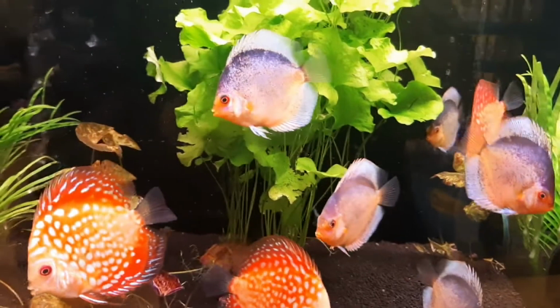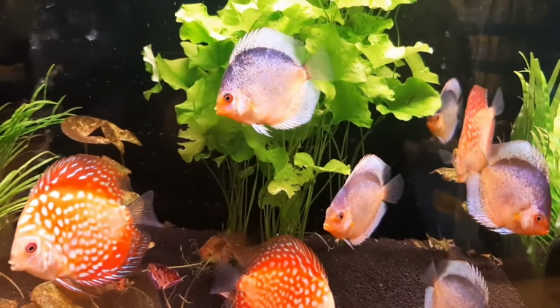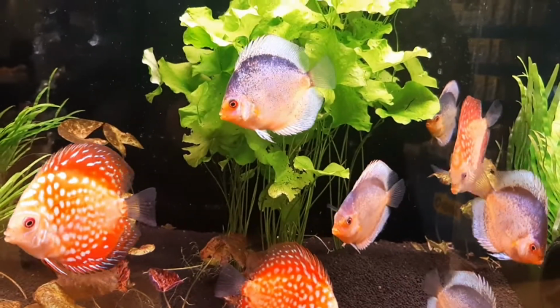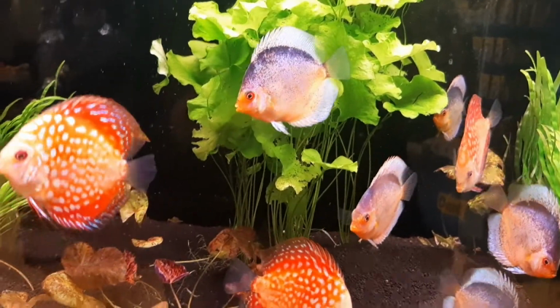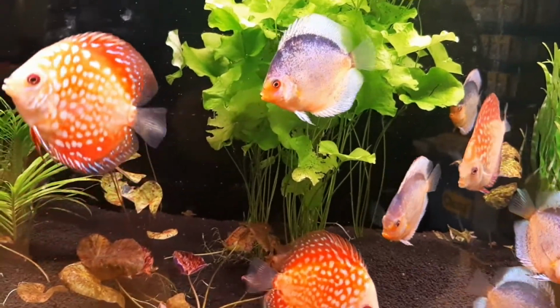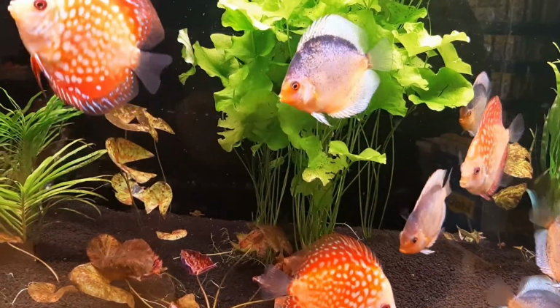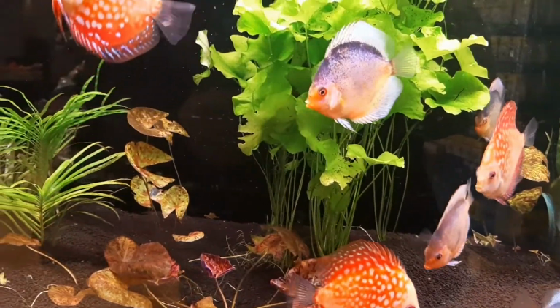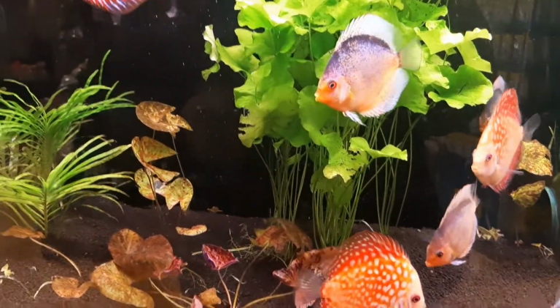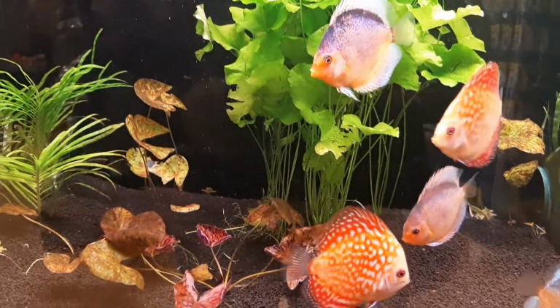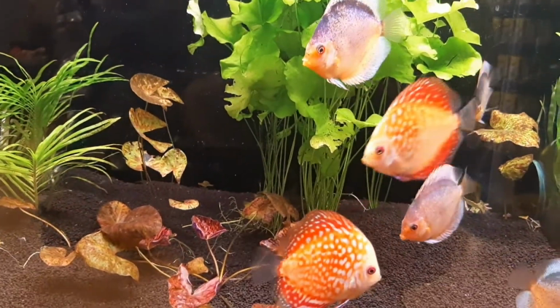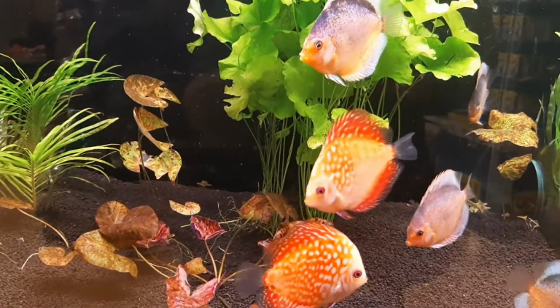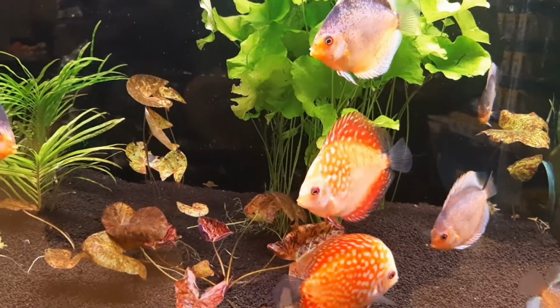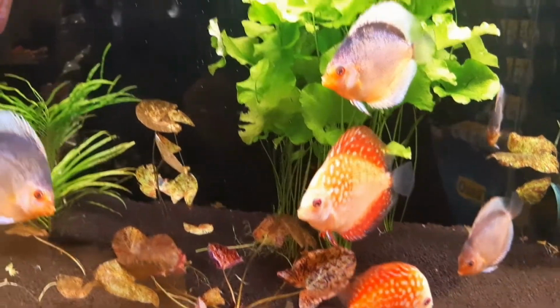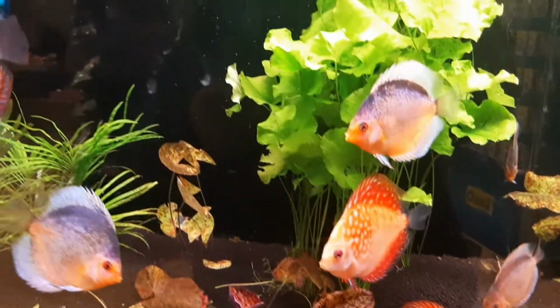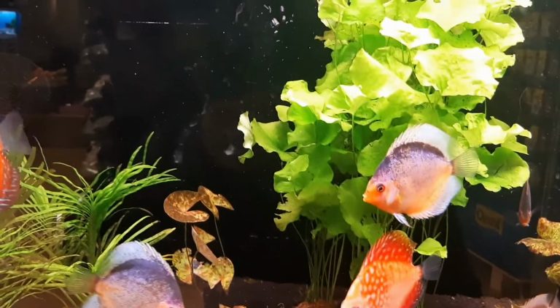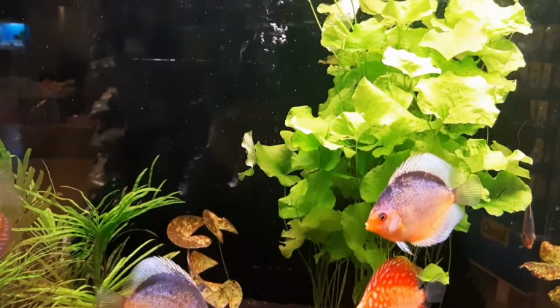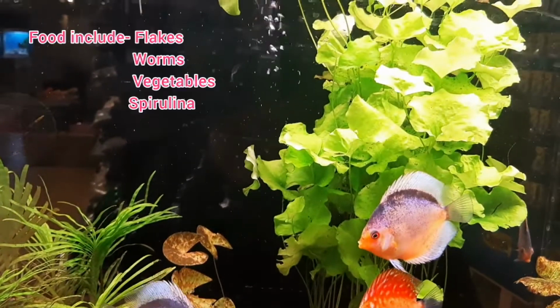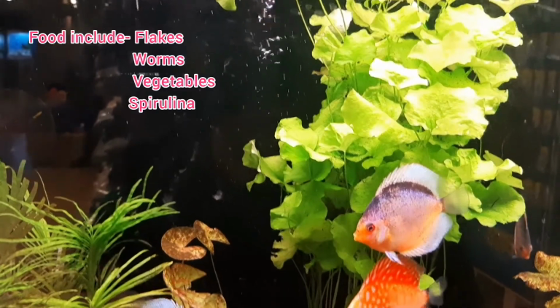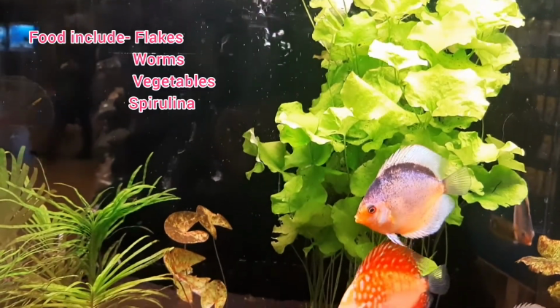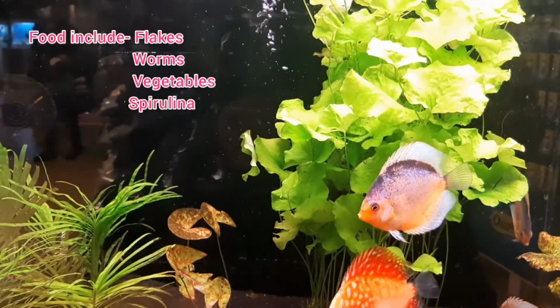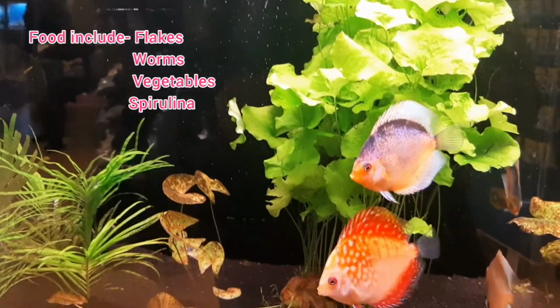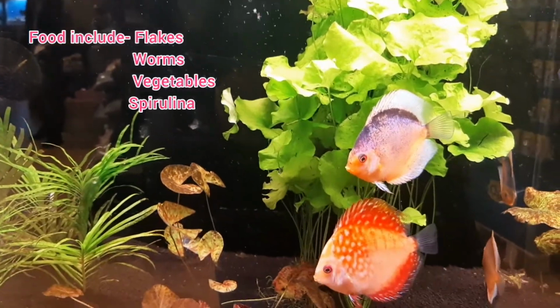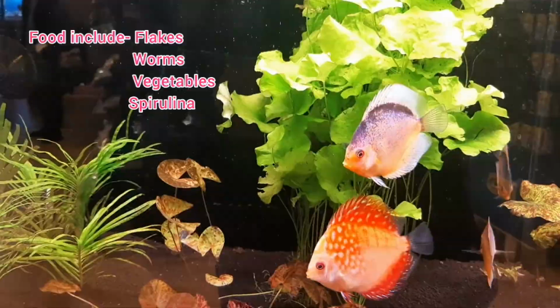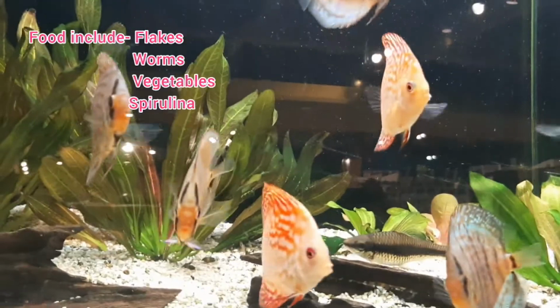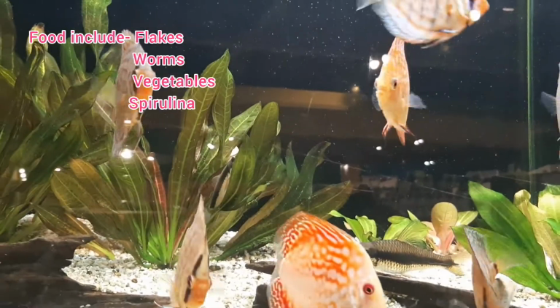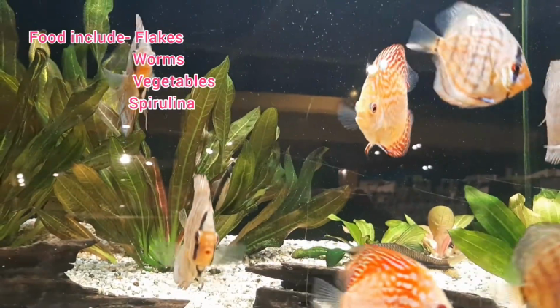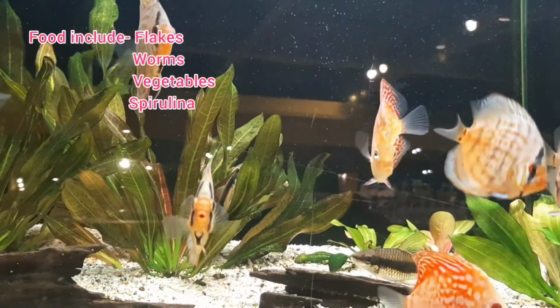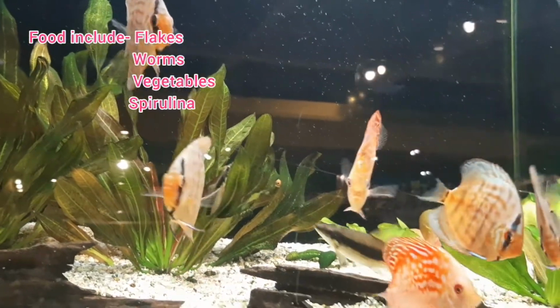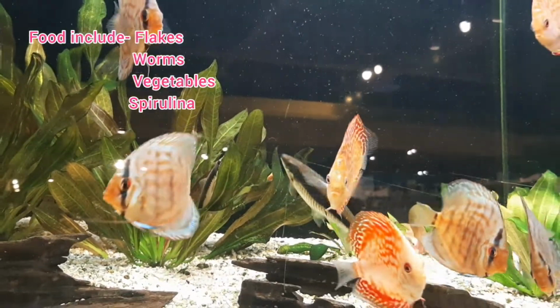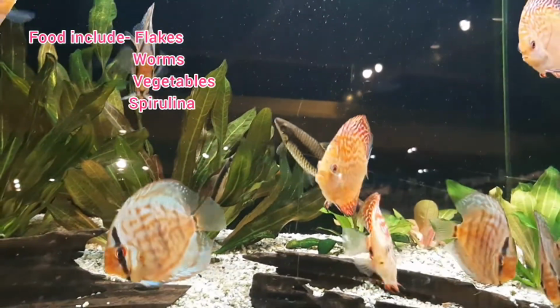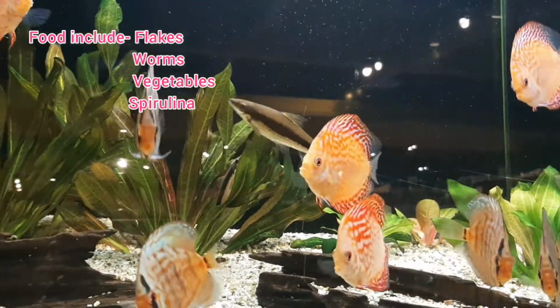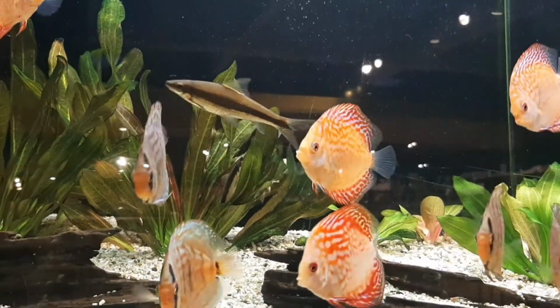In nature, discus eat a considerable amount of plant material, worms, and small crustaceans. In captivity, tropical flakes, spirulina flakes, shrimp pellets, and frozen and live foods can be fed, and live foods can induce spawning in discus.